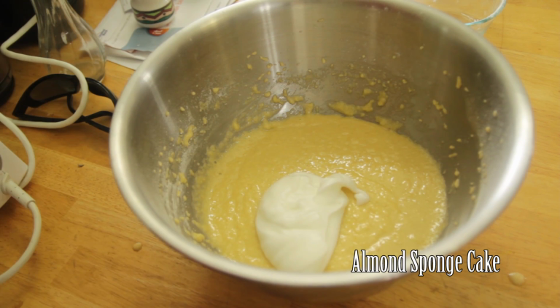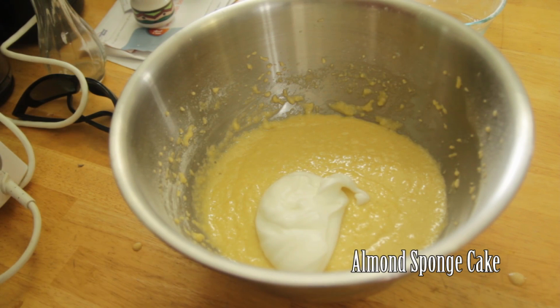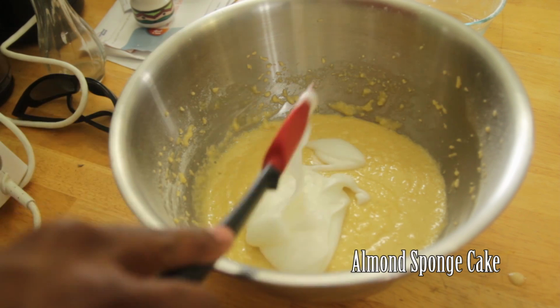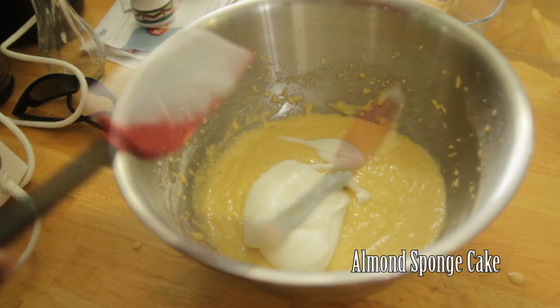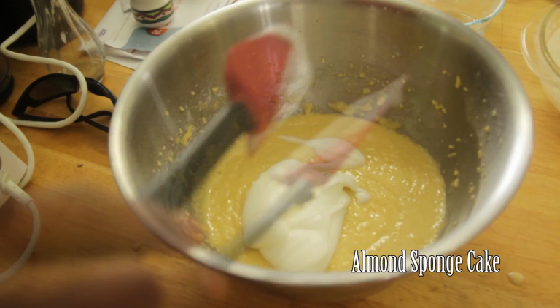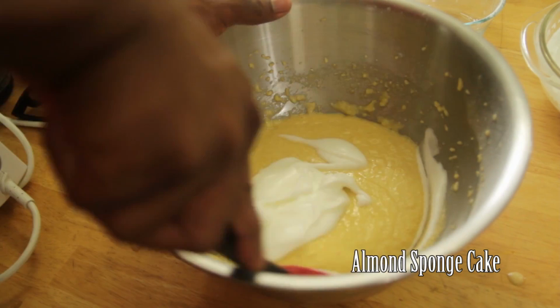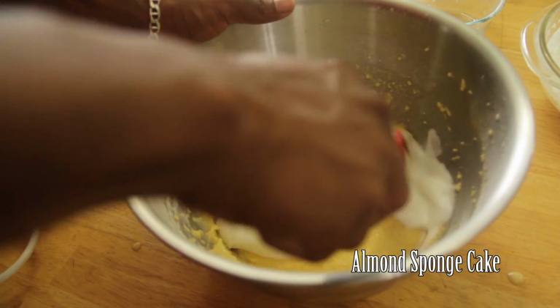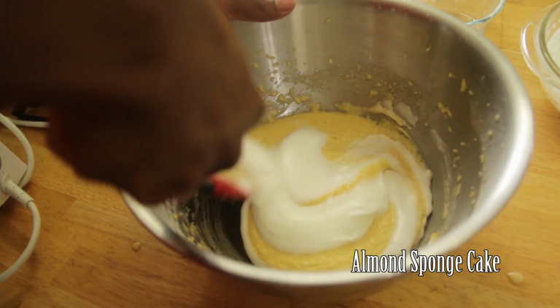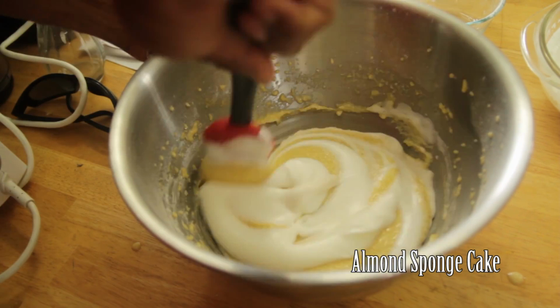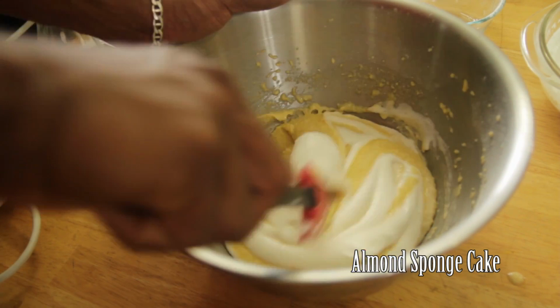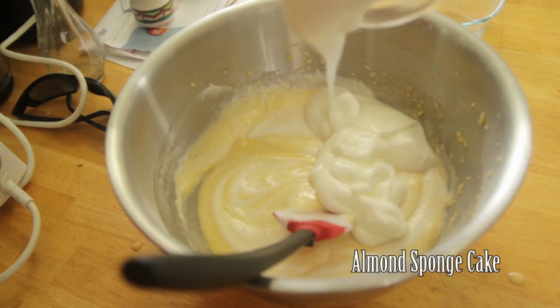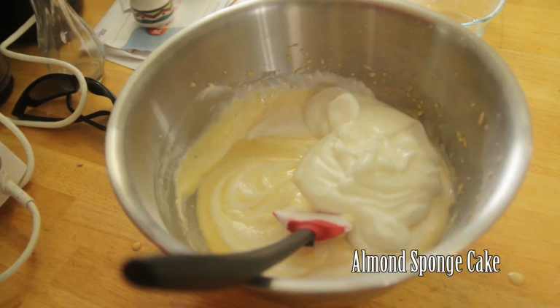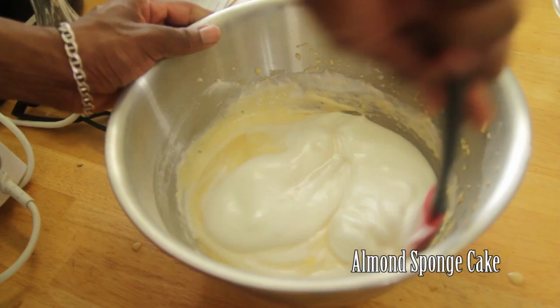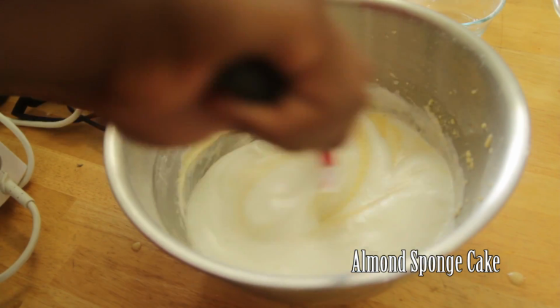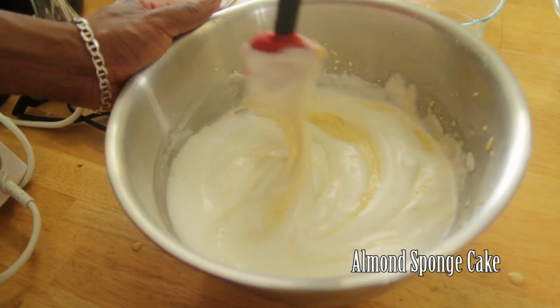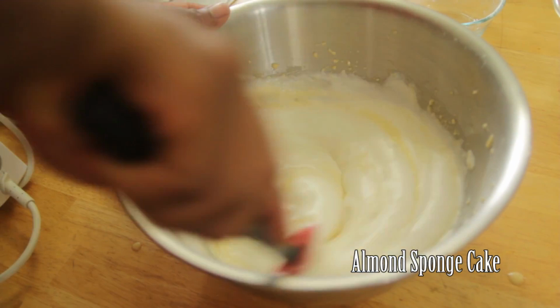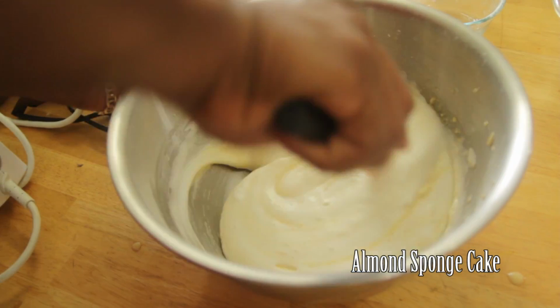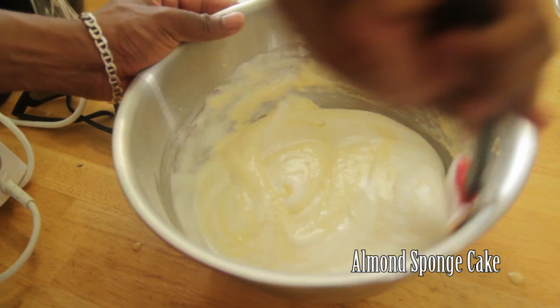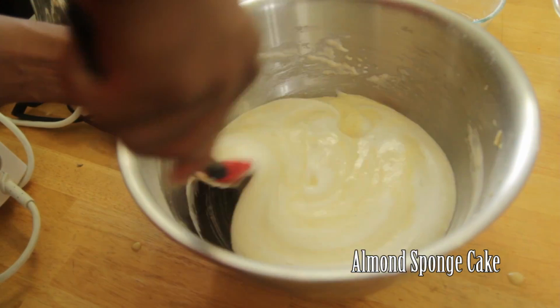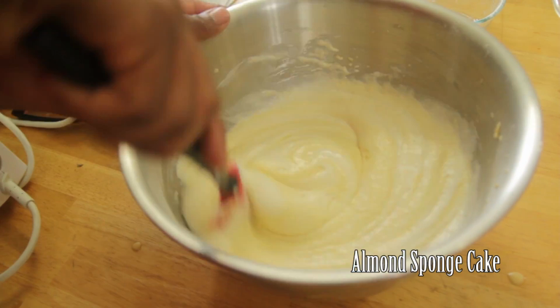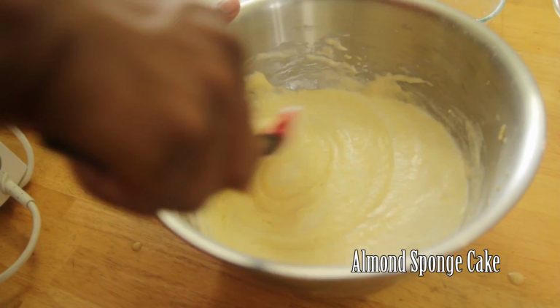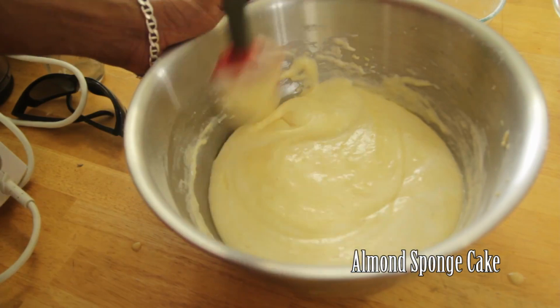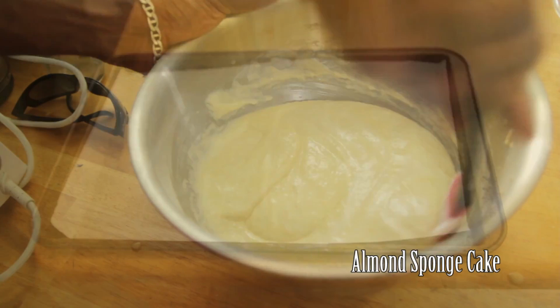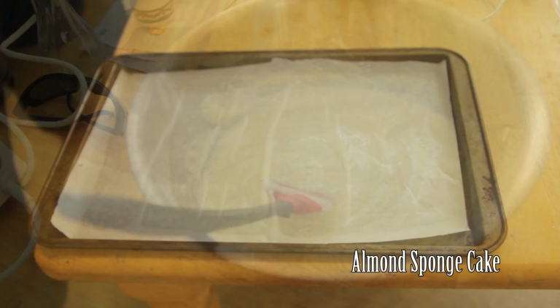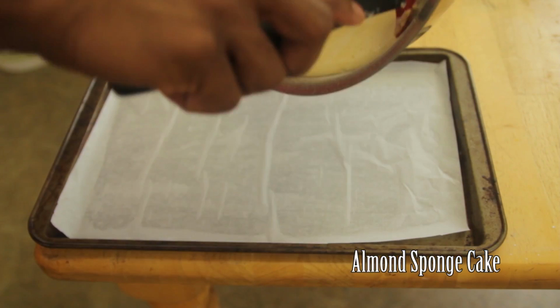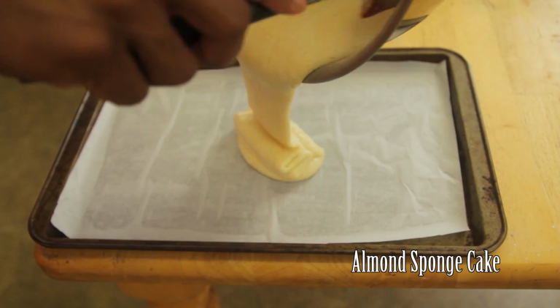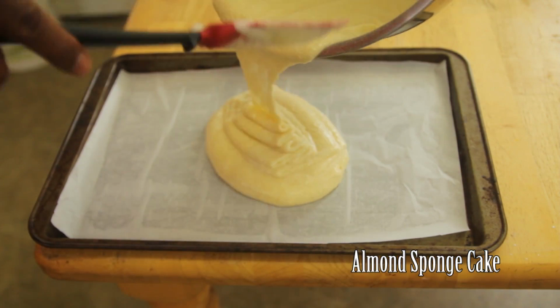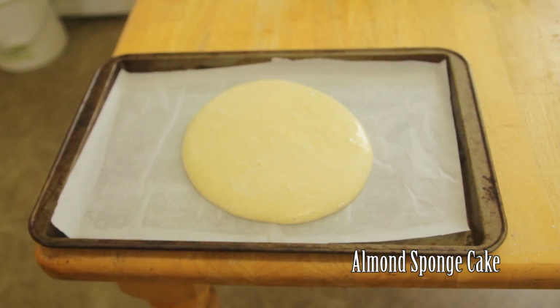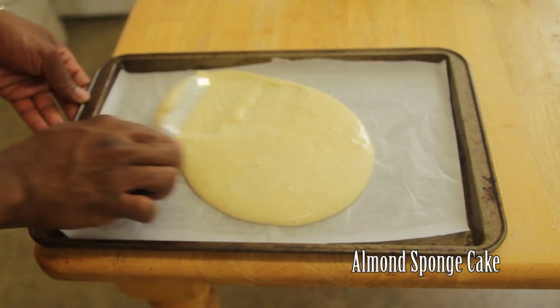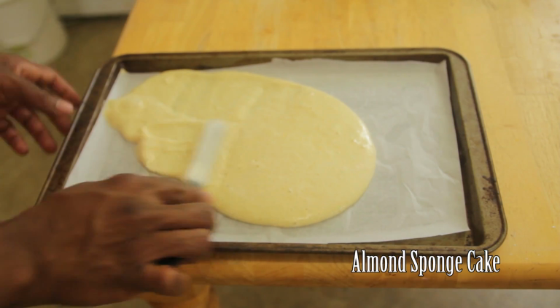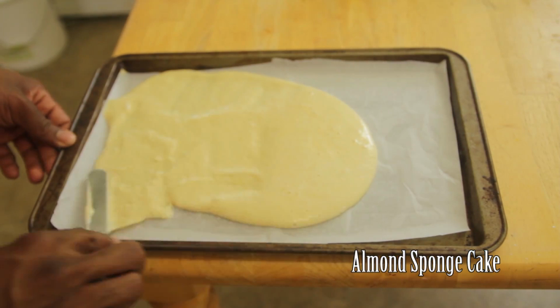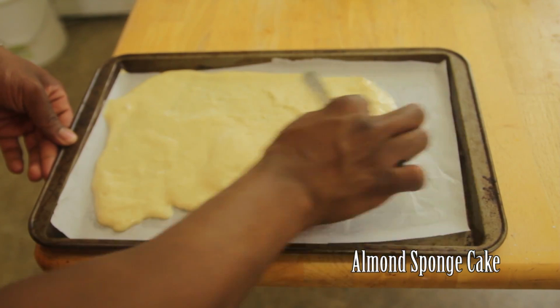Fold in one third of the egg white mixture, then add the rest and fold in until incorporated. Divide the mixture in half and spread out evenly into the jelly roll pans.